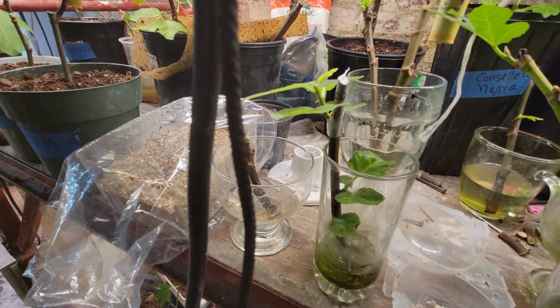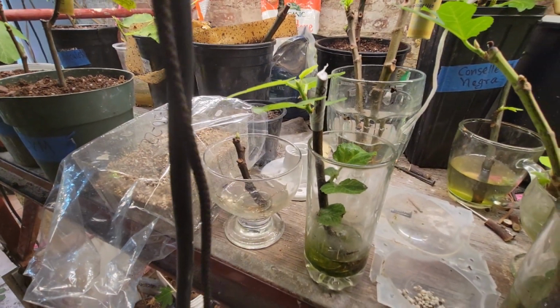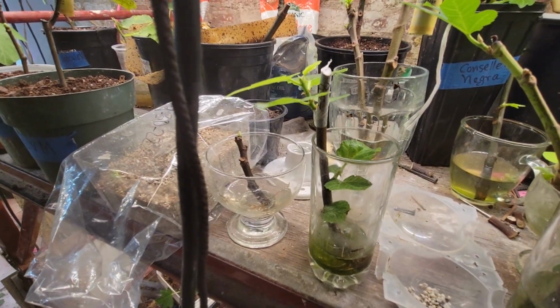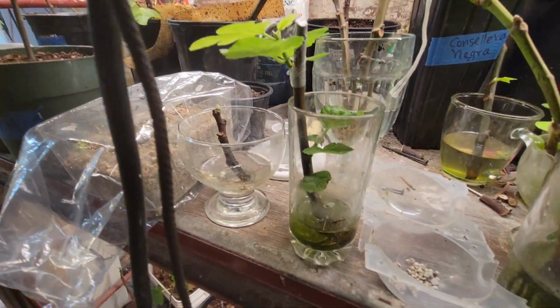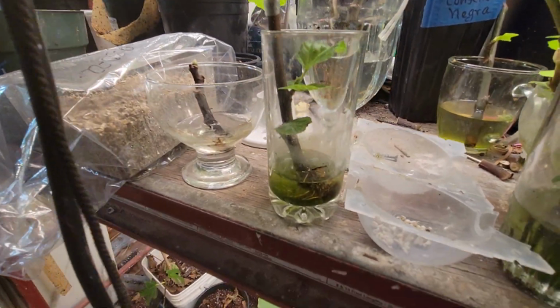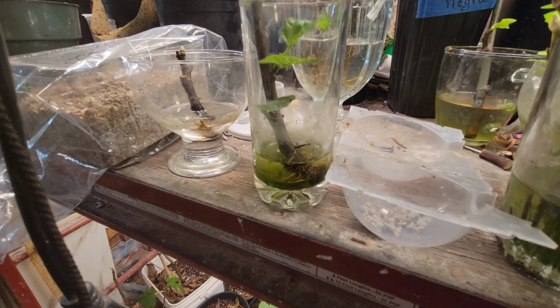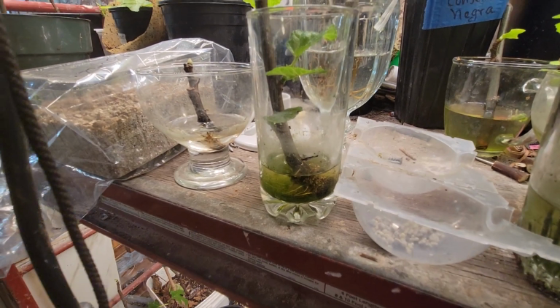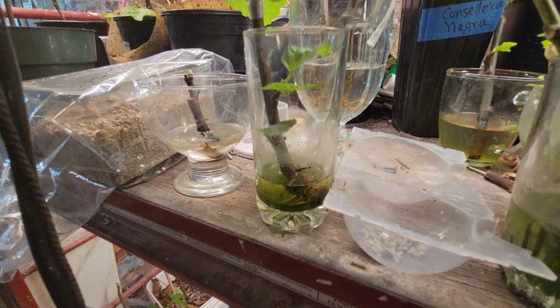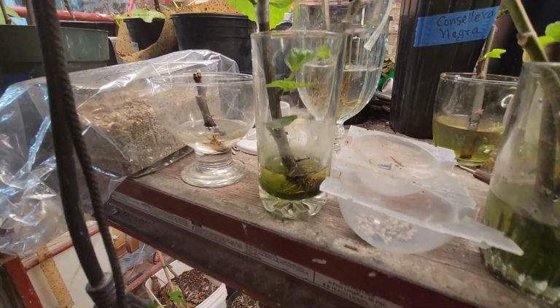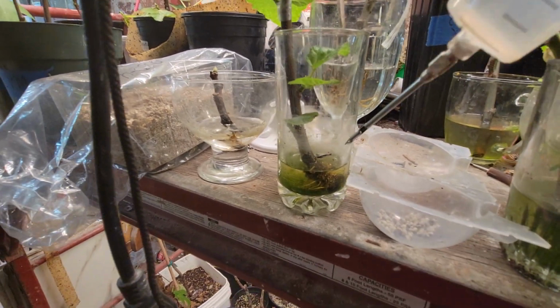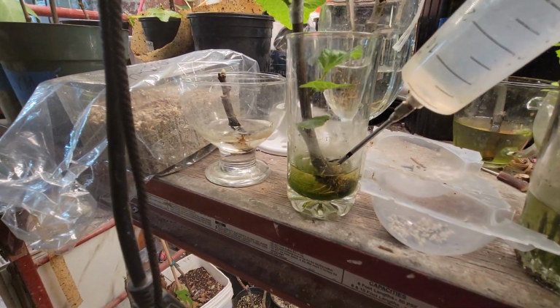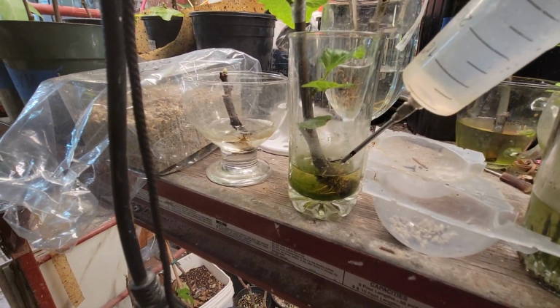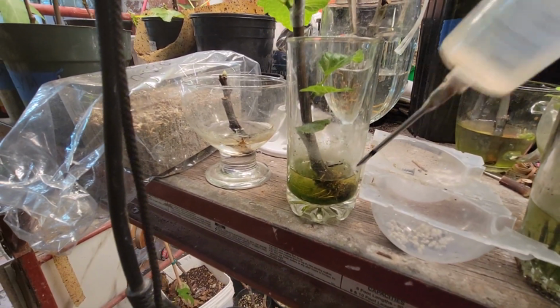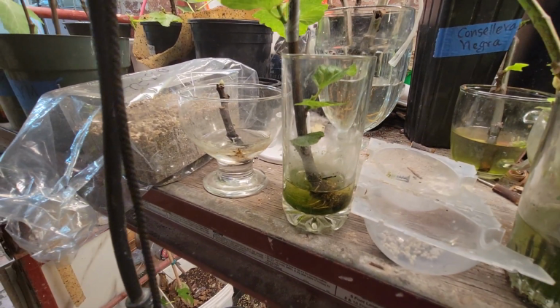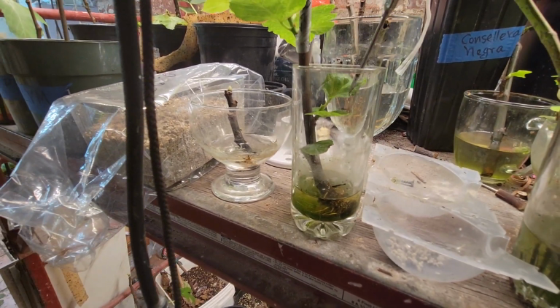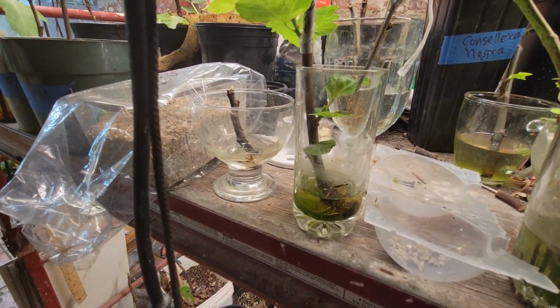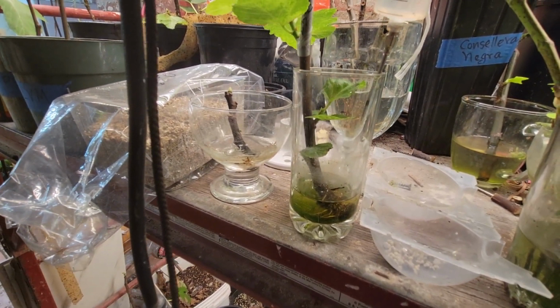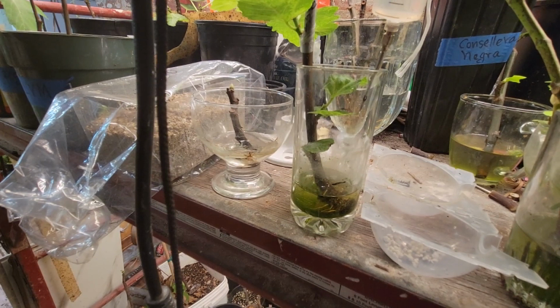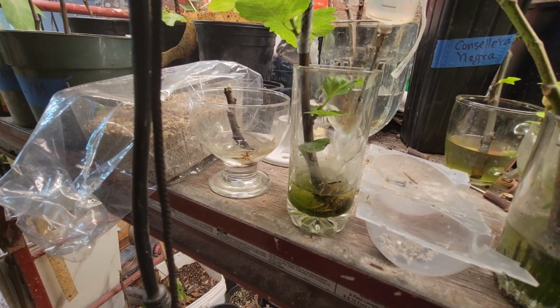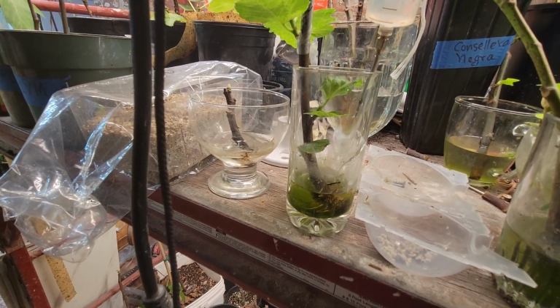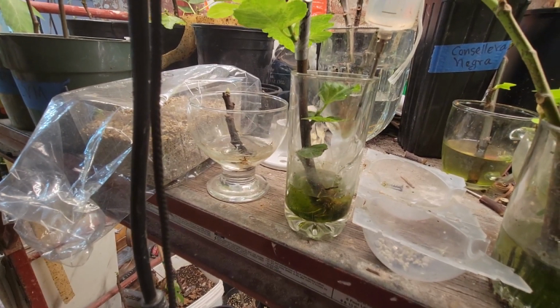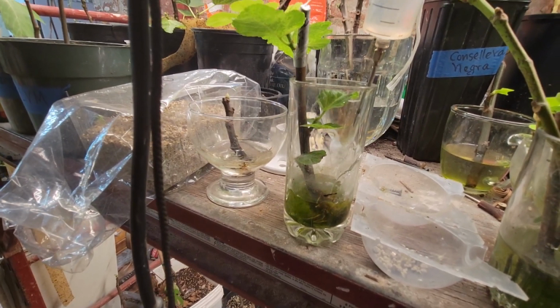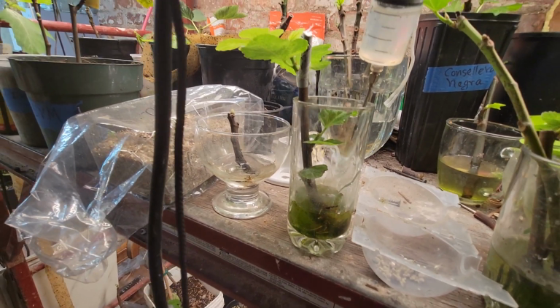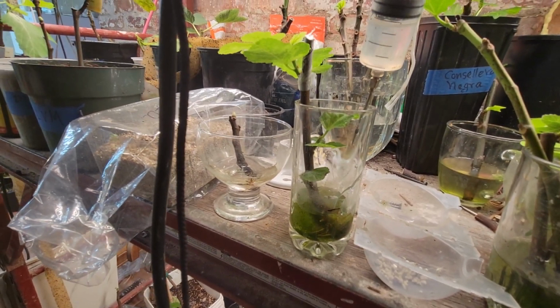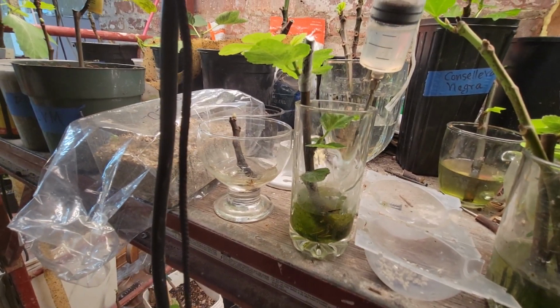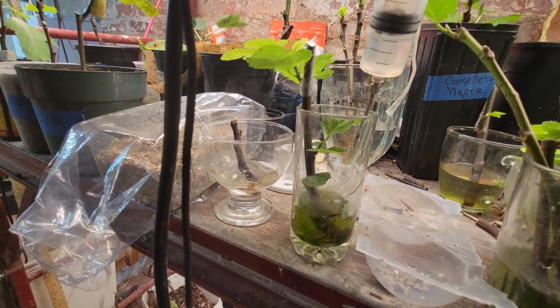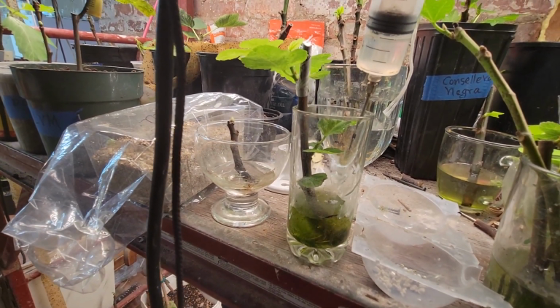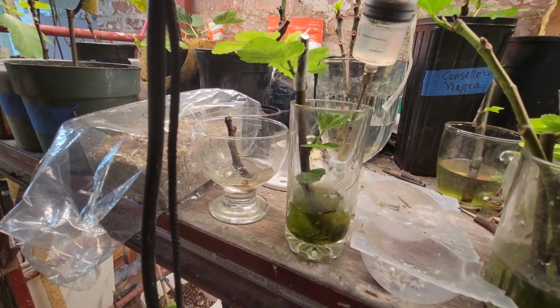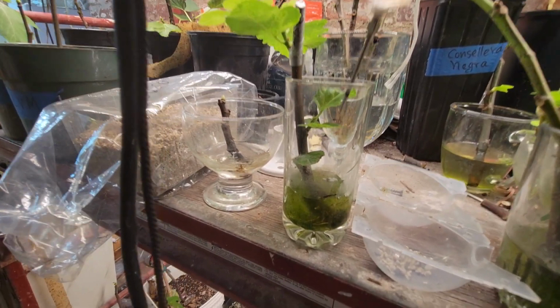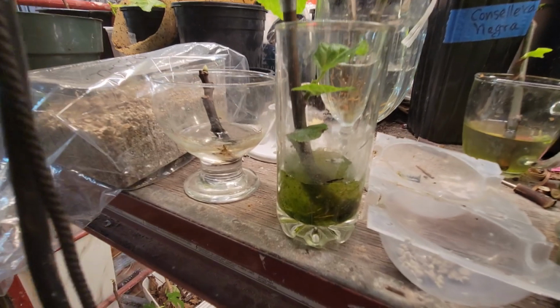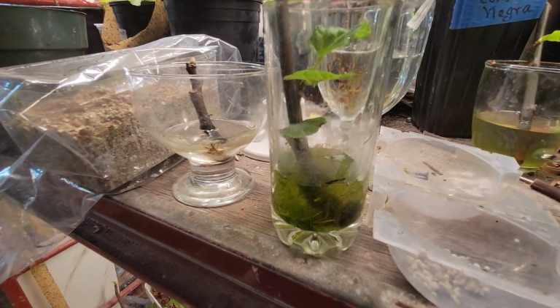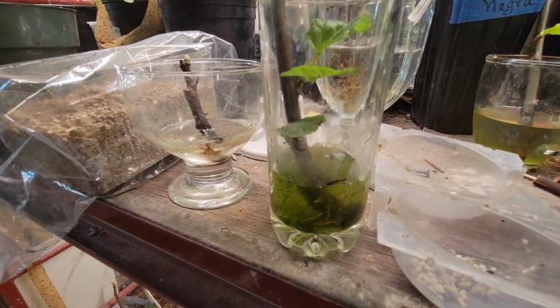When it drinks the water, you see the level there where I have the mark. I always refill the water again with a syringe — that's what I do.